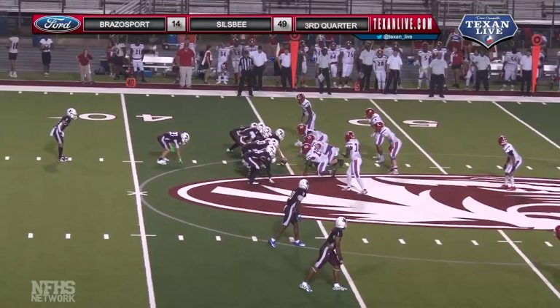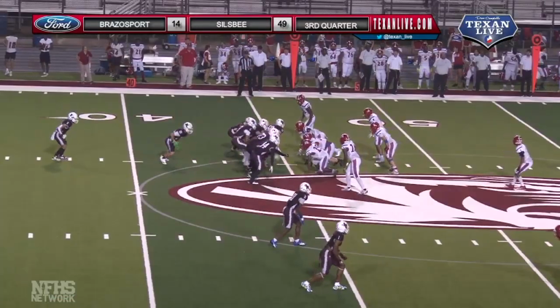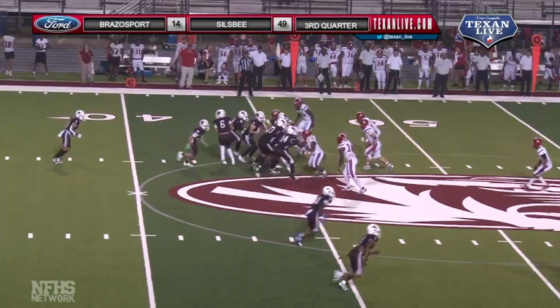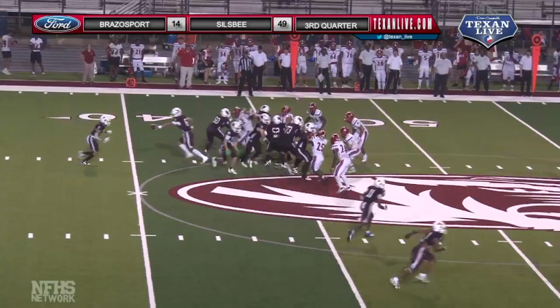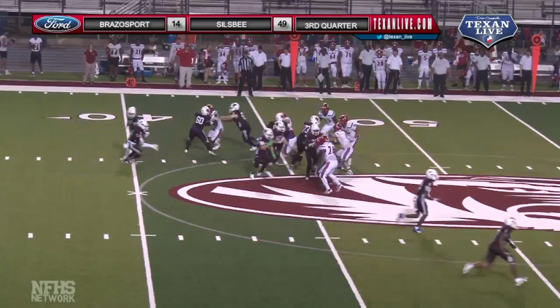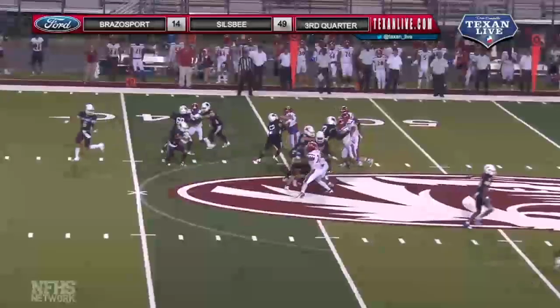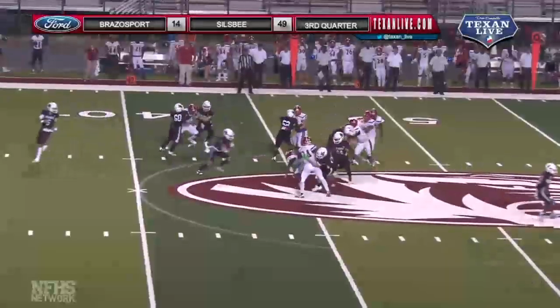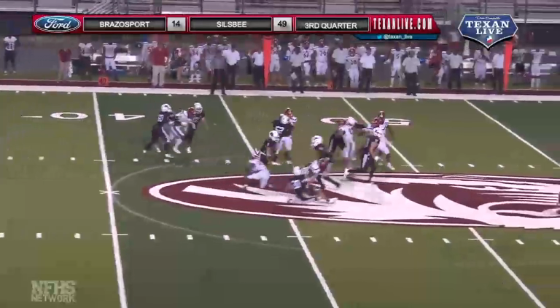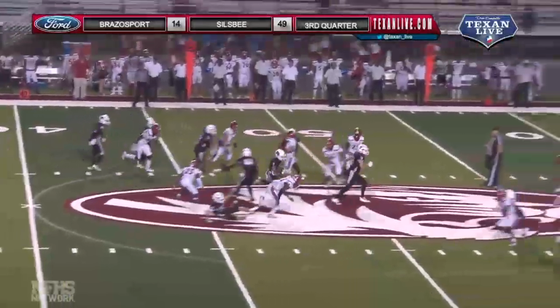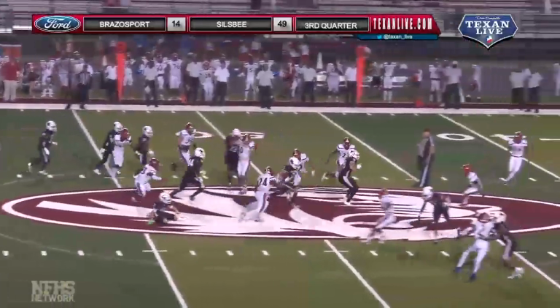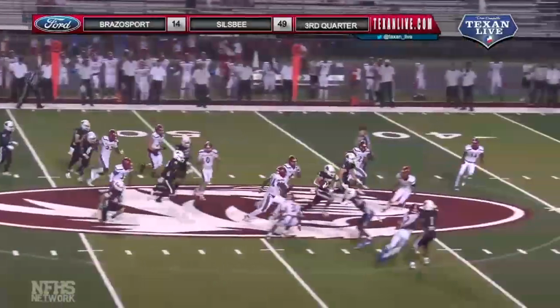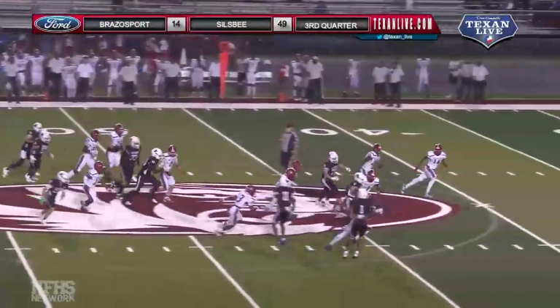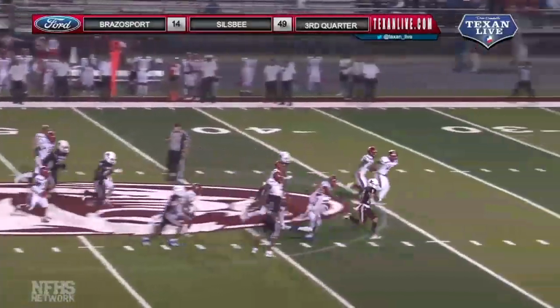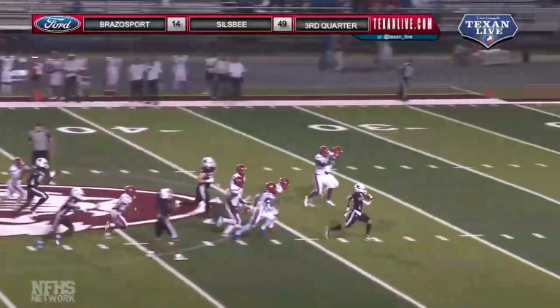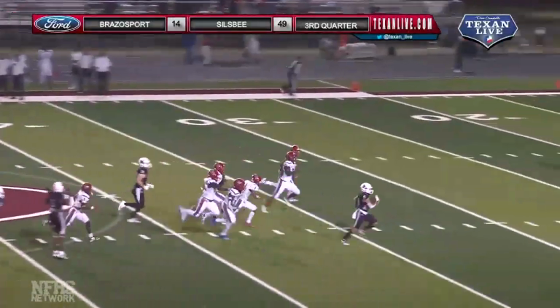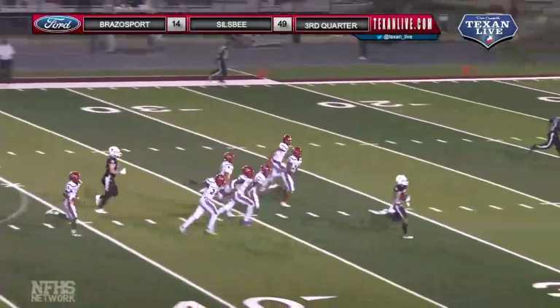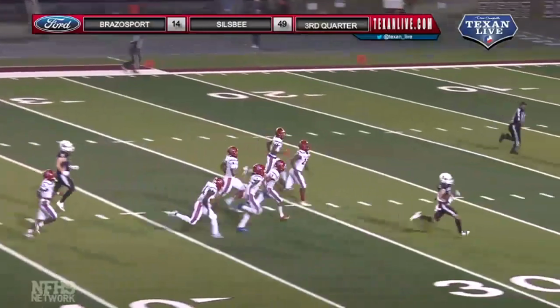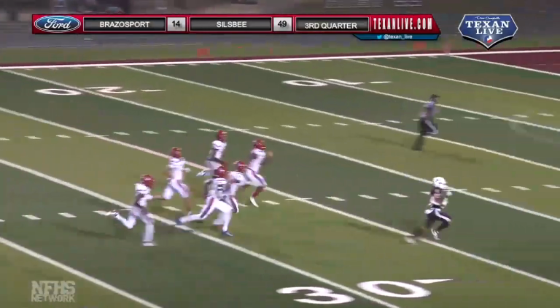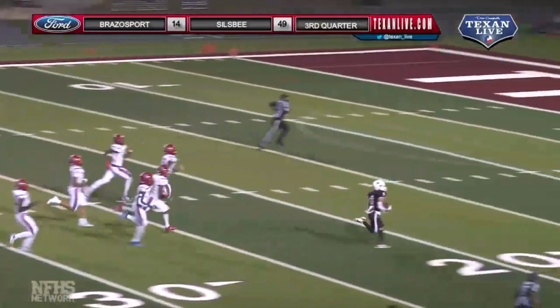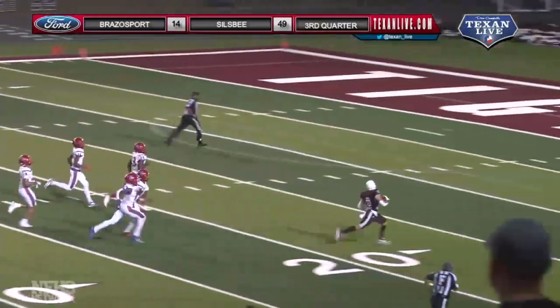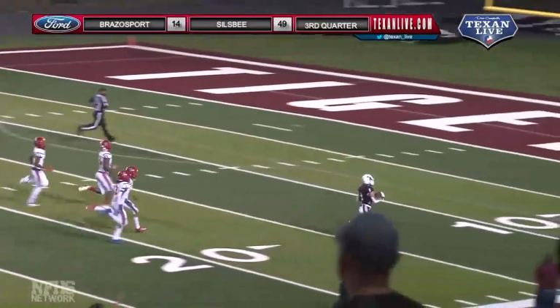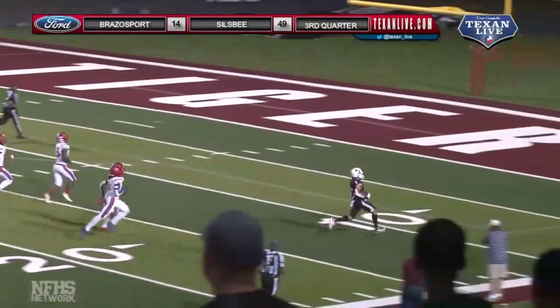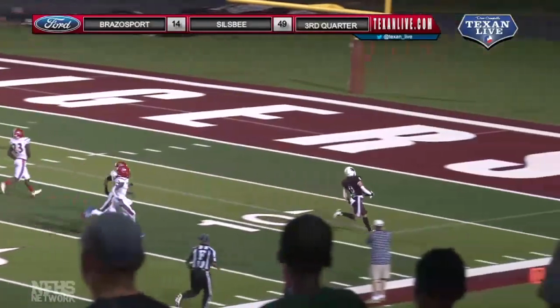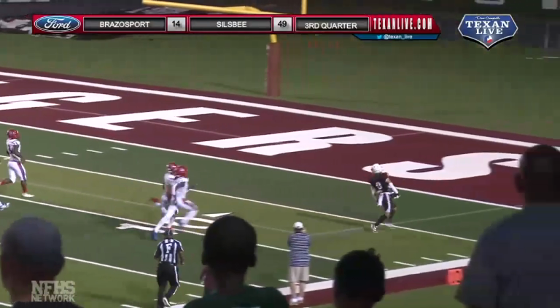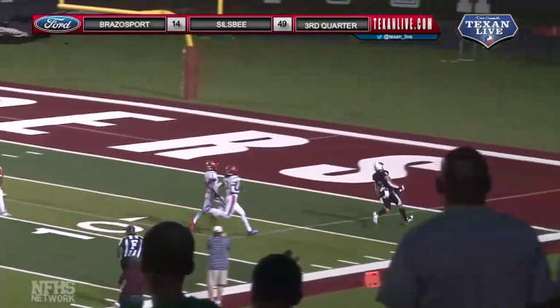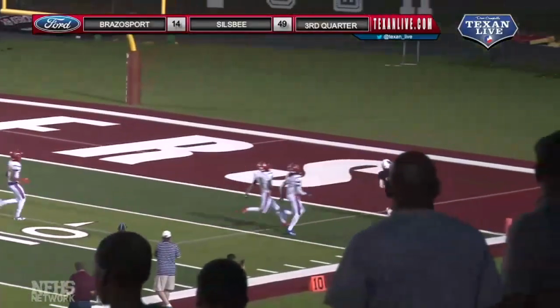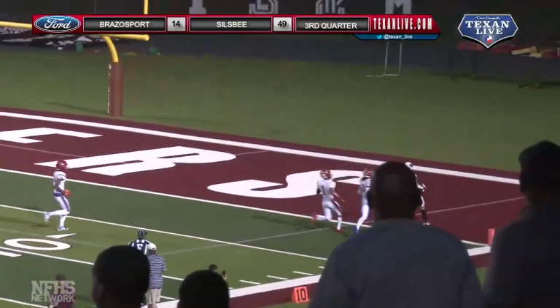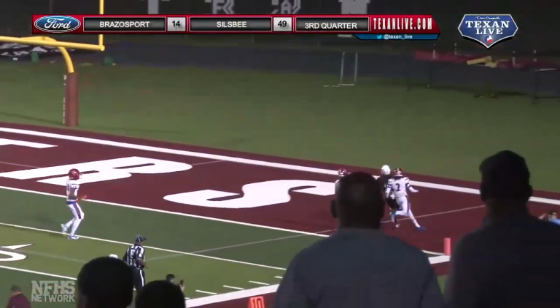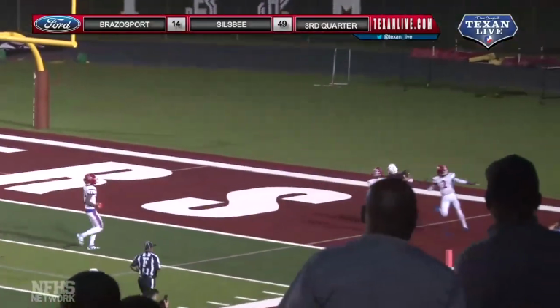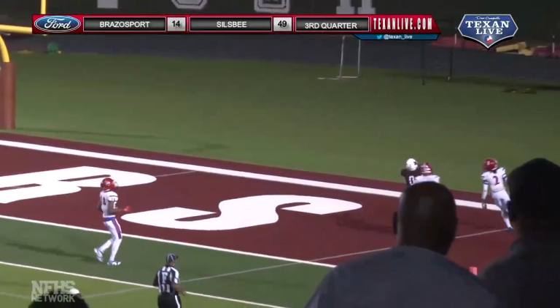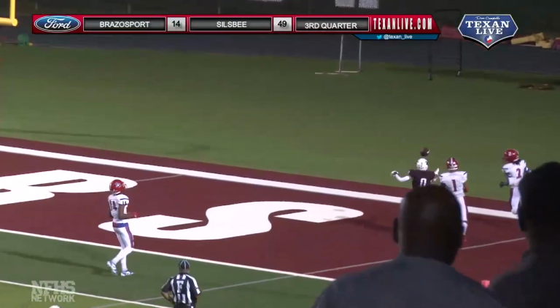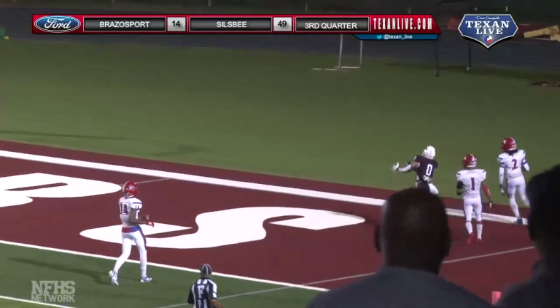Tigers going into run mode here. They'll hand the ball to Kibbles, he gets the seam right up the middle to the outside, touchdown Kibbles, big time run.